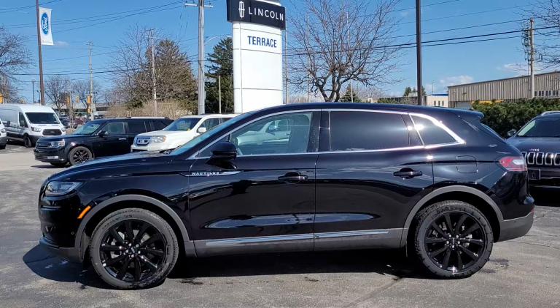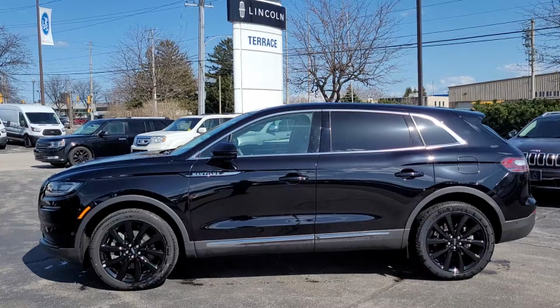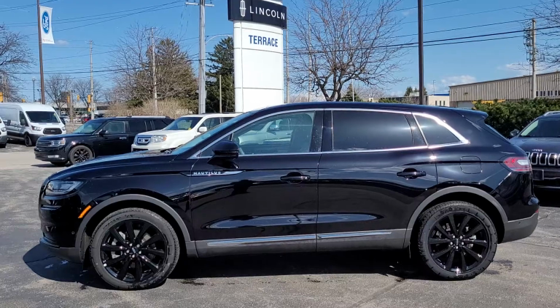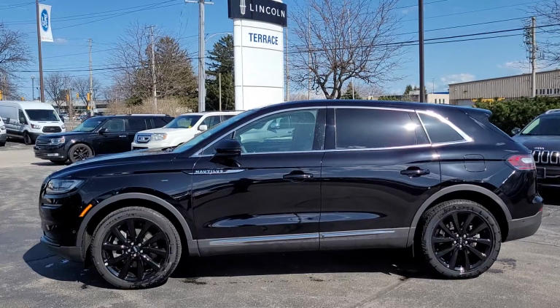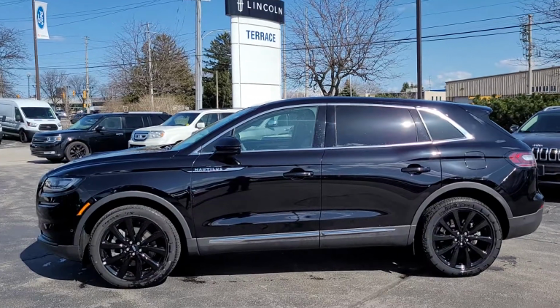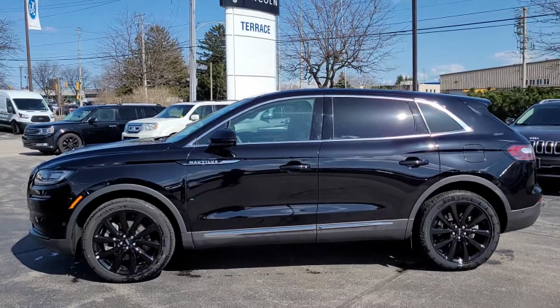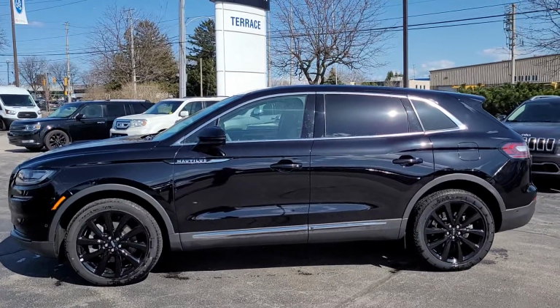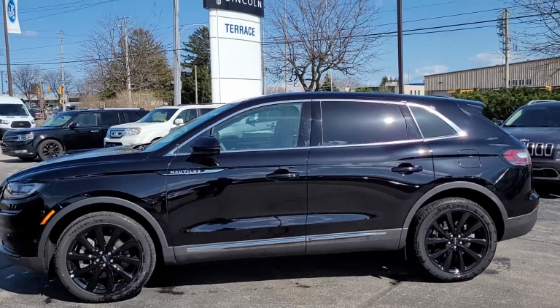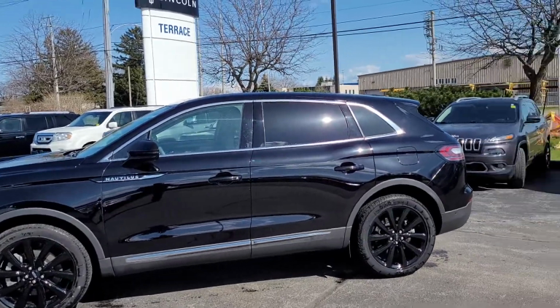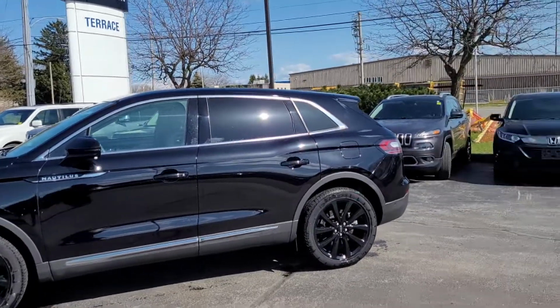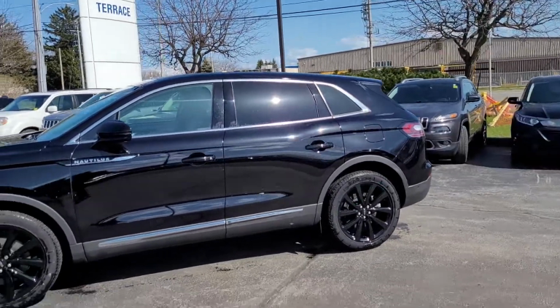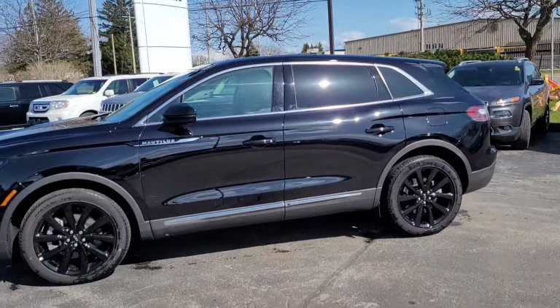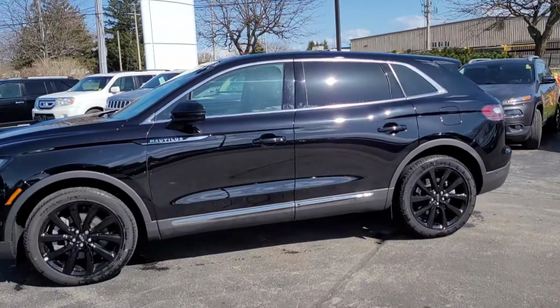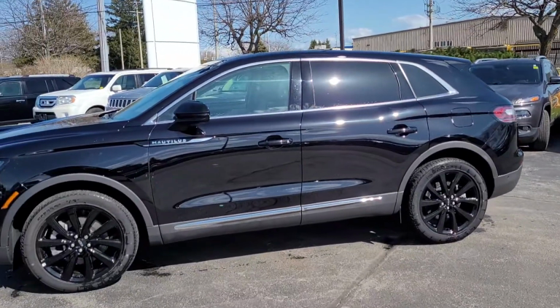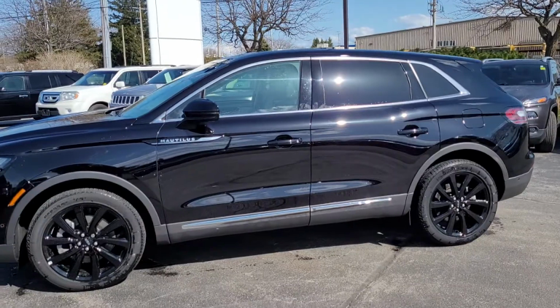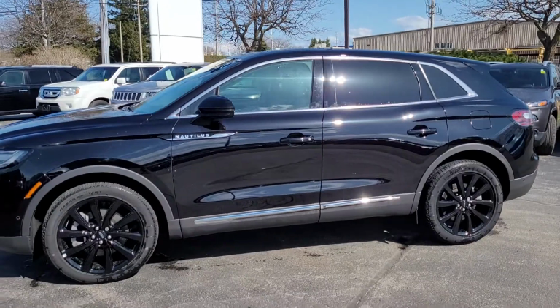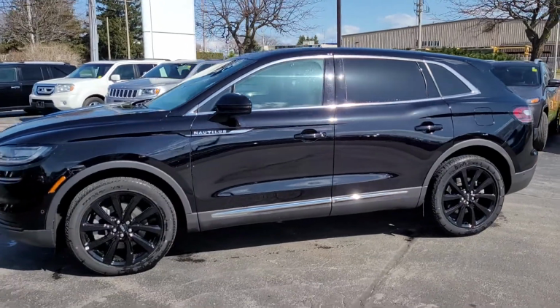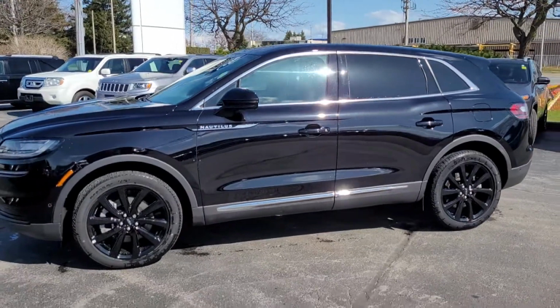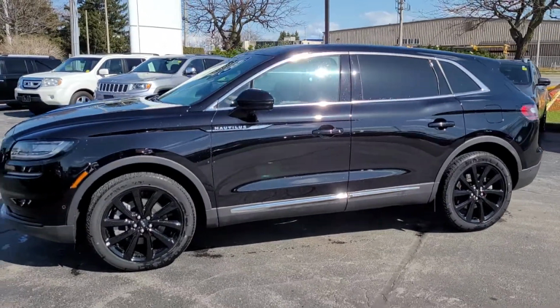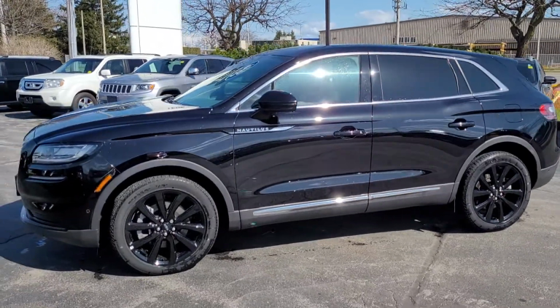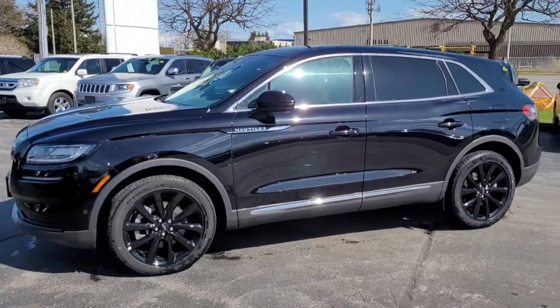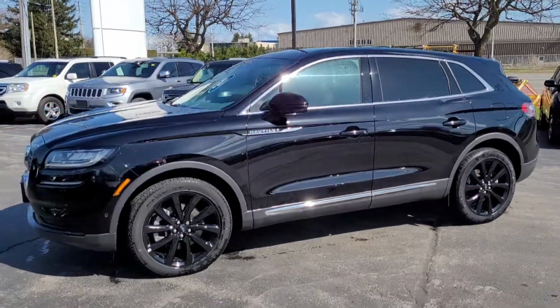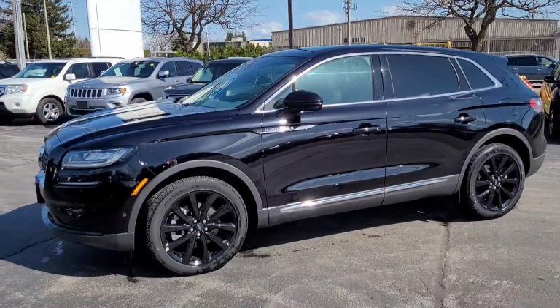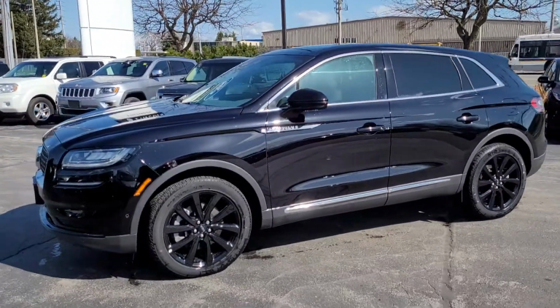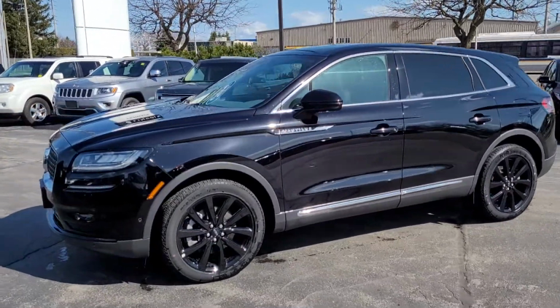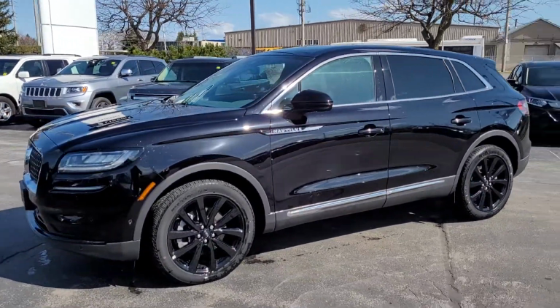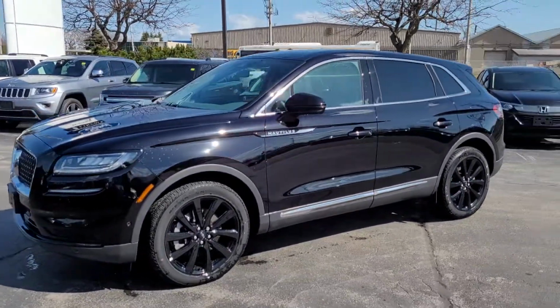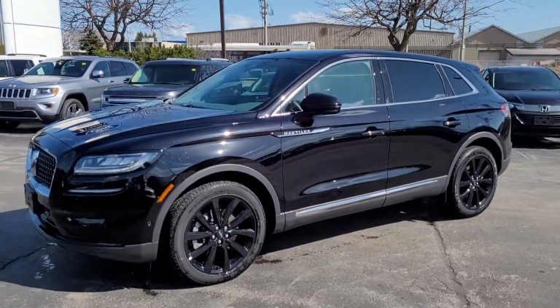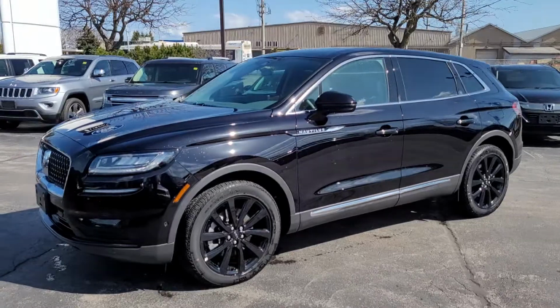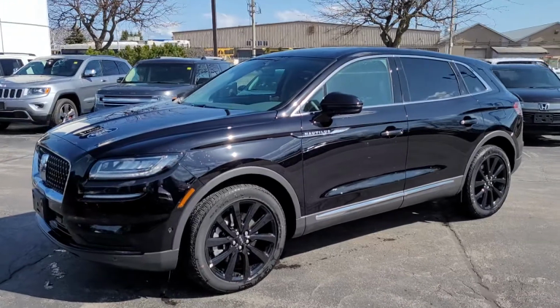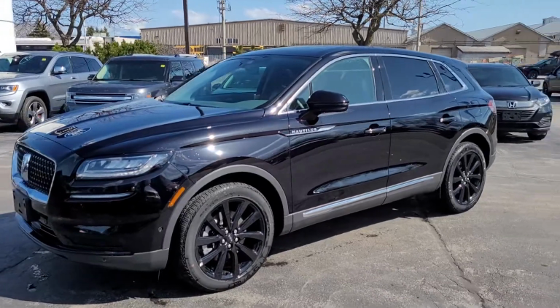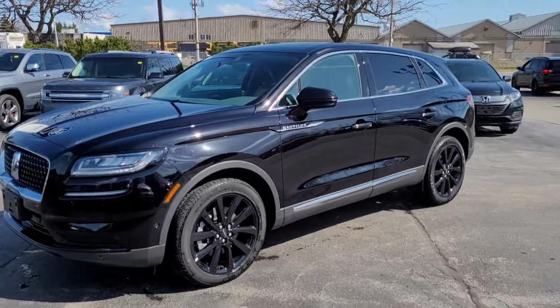Brian here at Terrace Lincoln with a beautiful grounded demo just over 10,000 kilometers that is ready to sell.